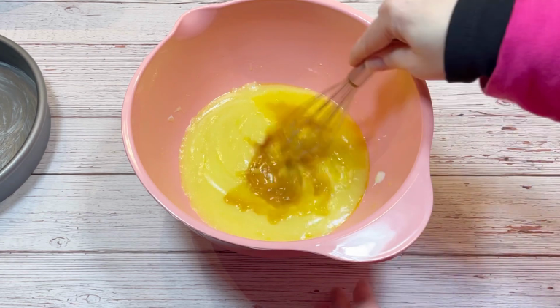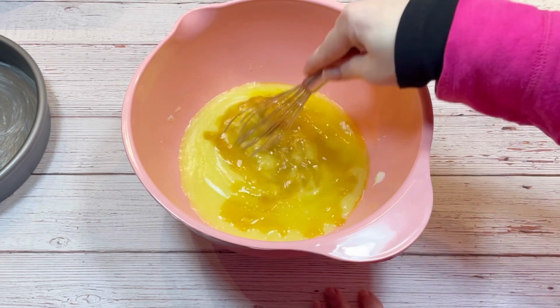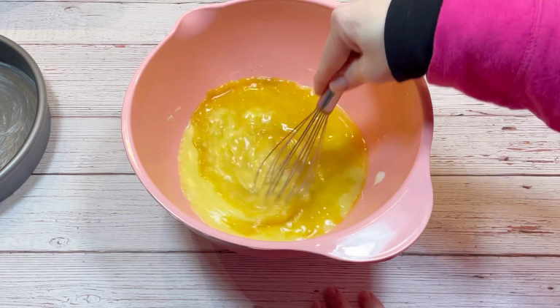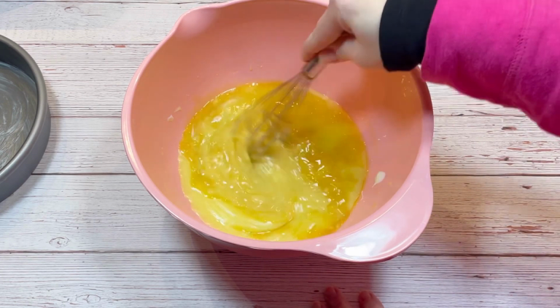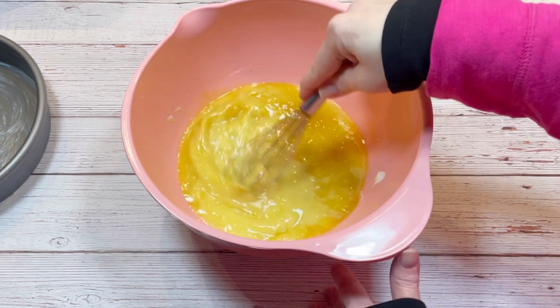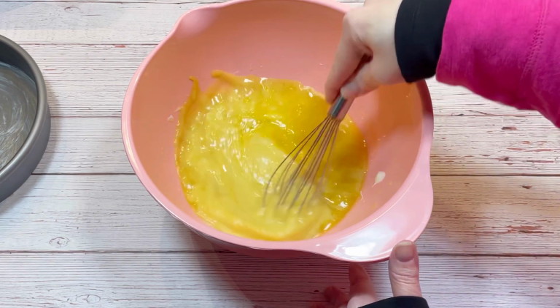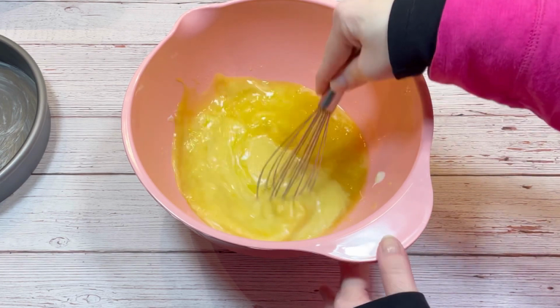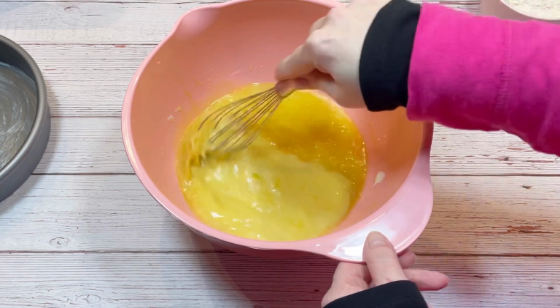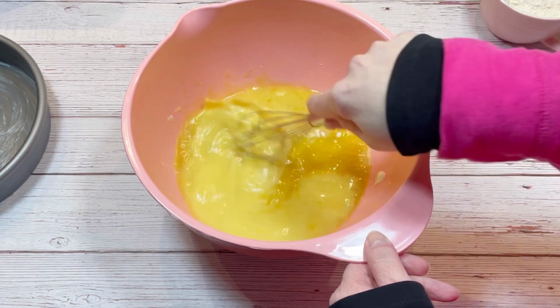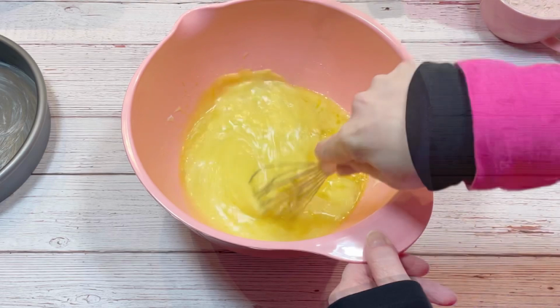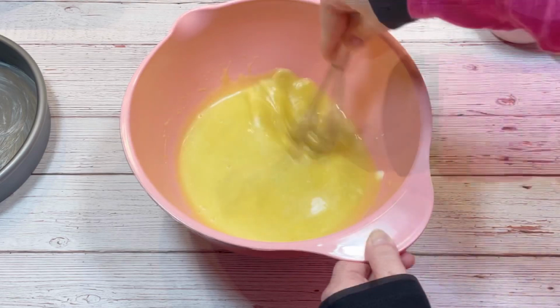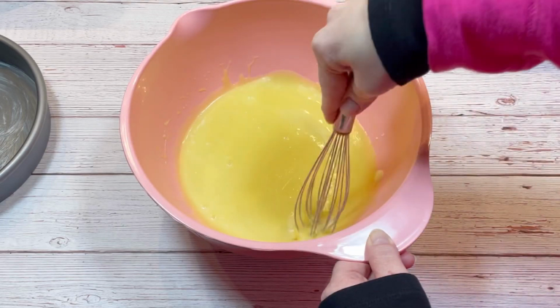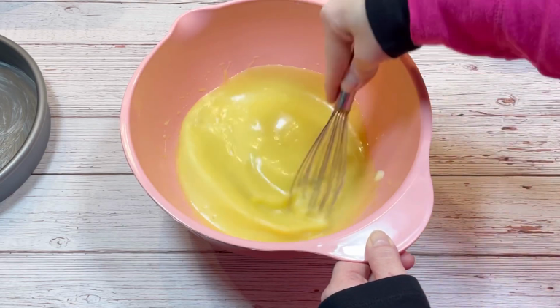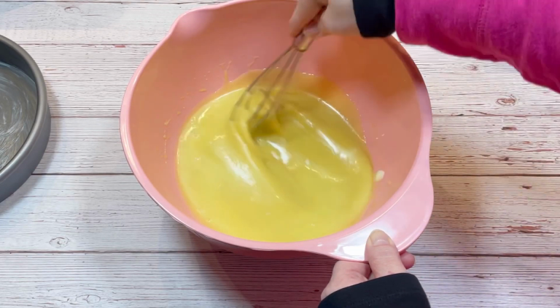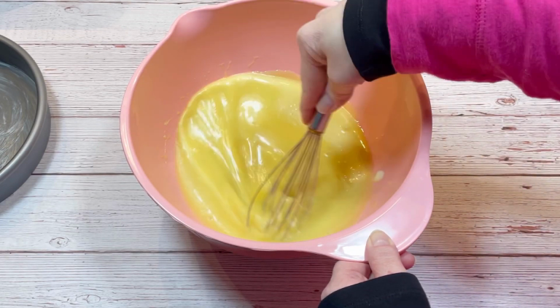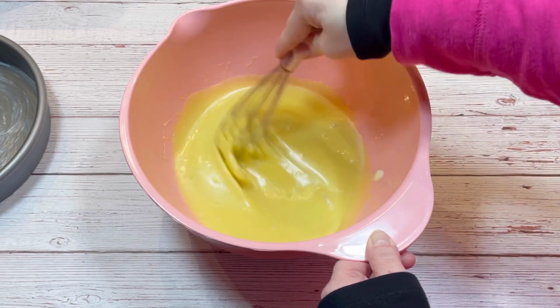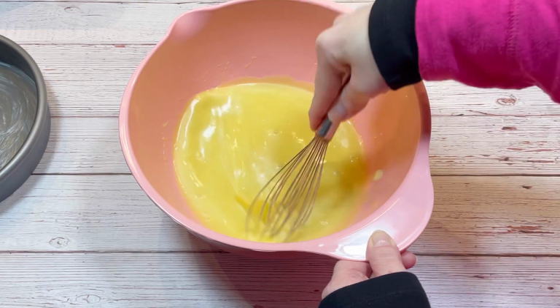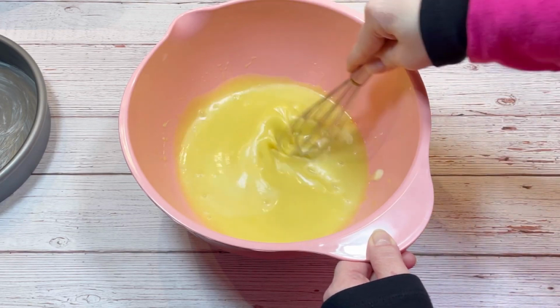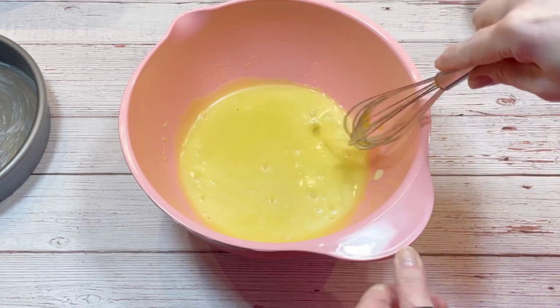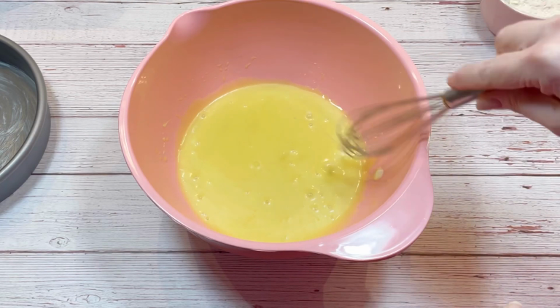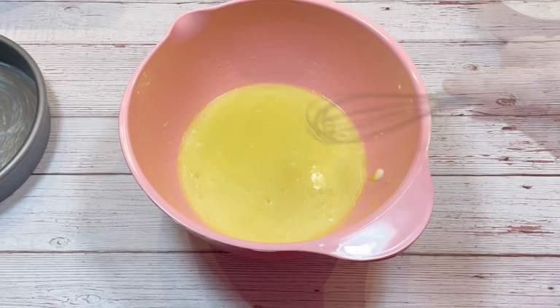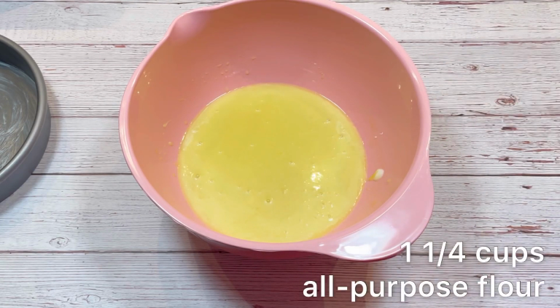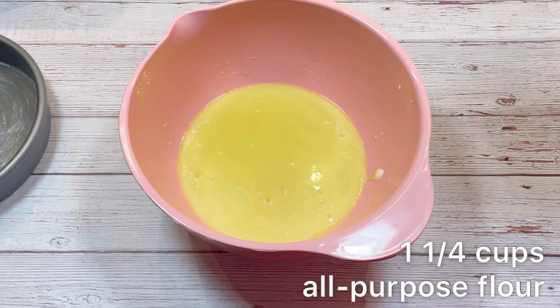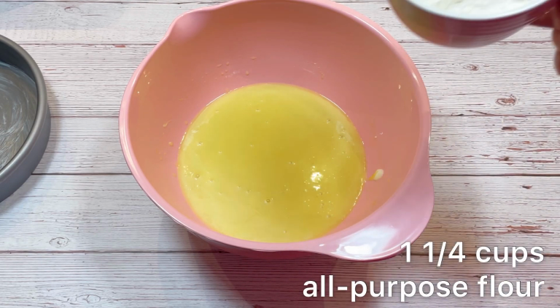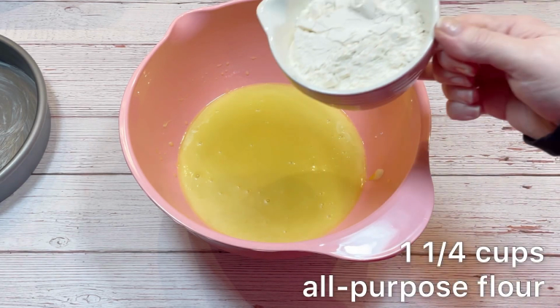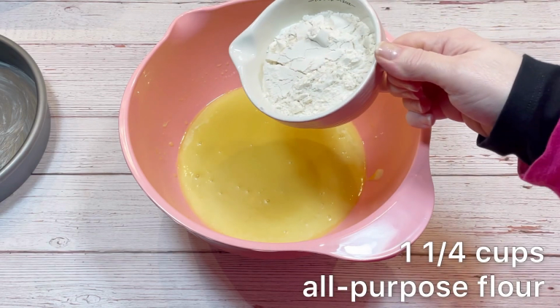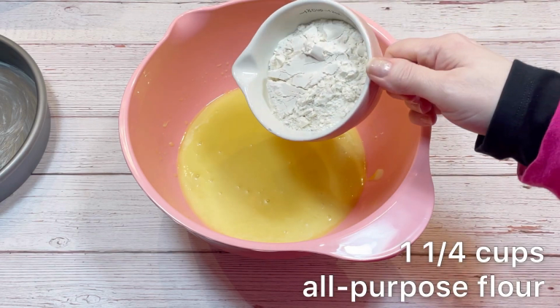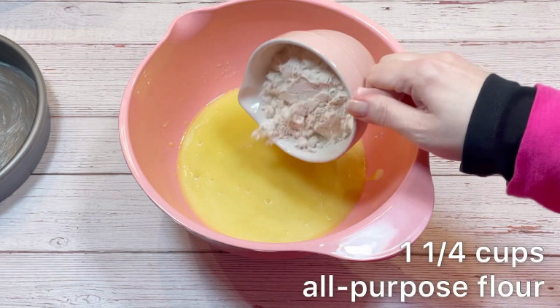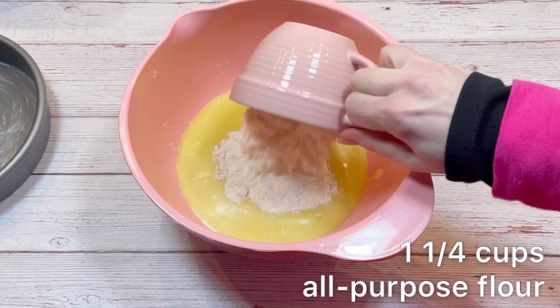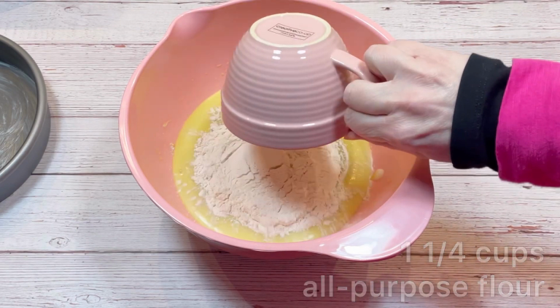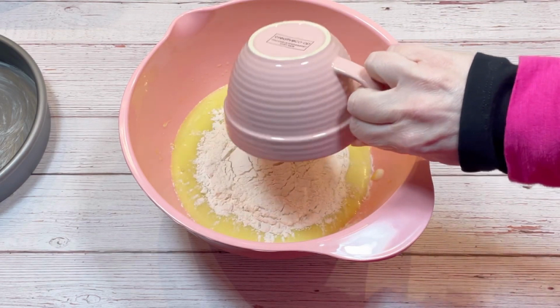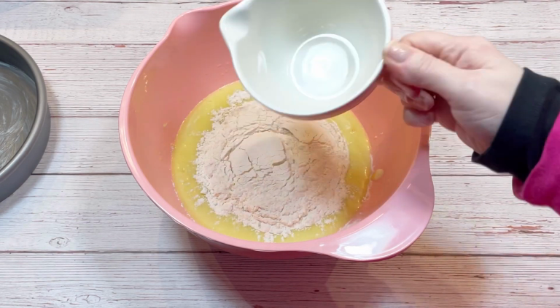Once all that is combined, we can add the dry ingredients. The dry ingredients include one and a quarter cups of all-purpose flour,